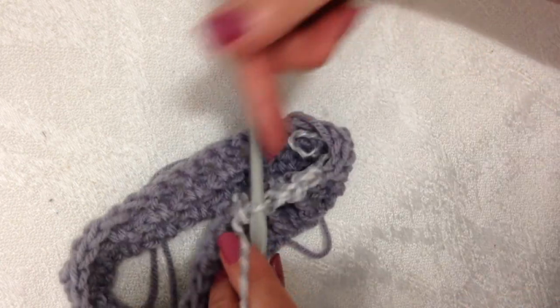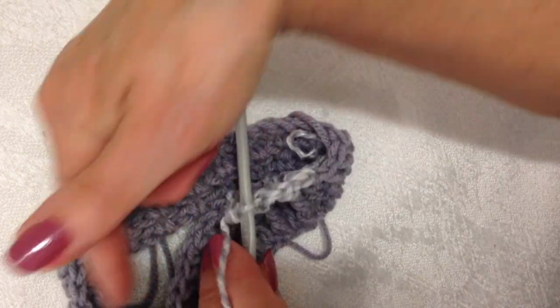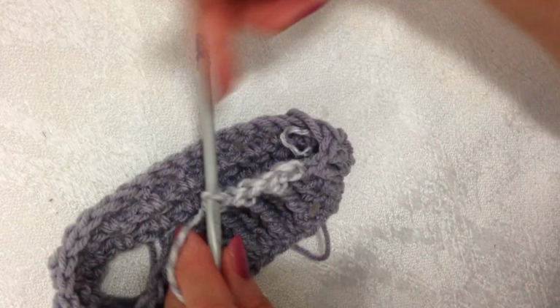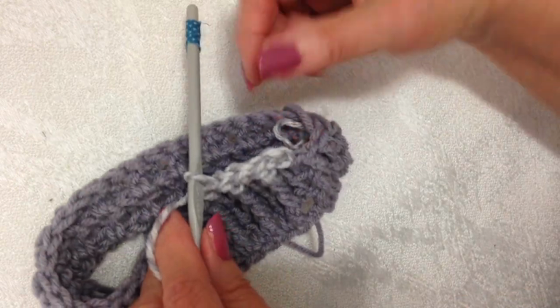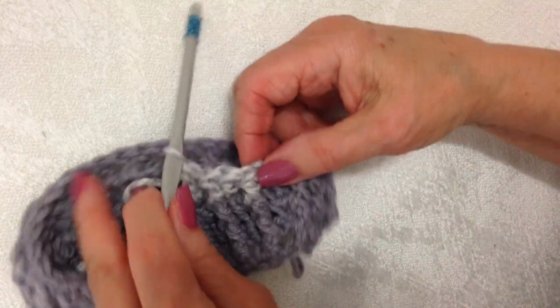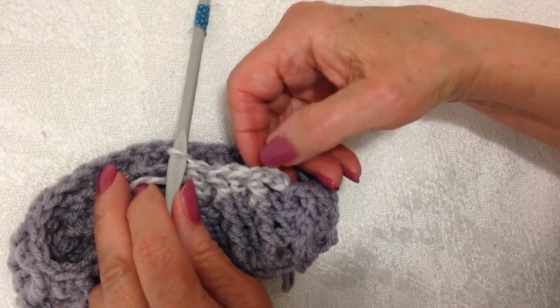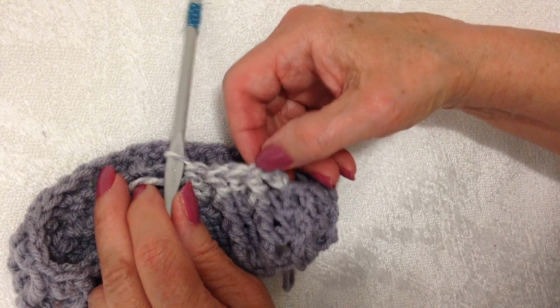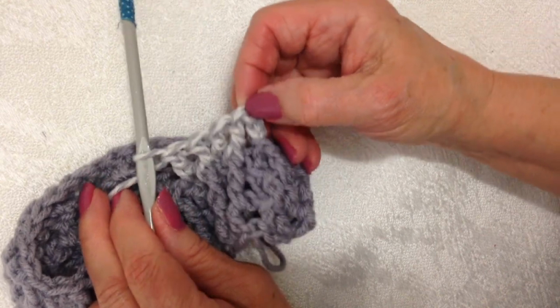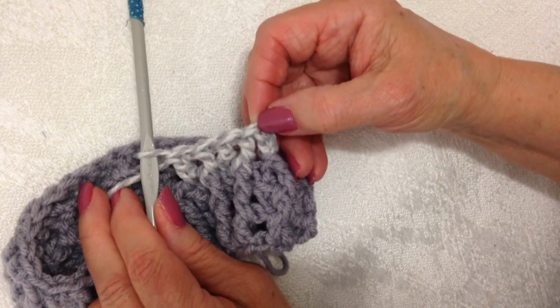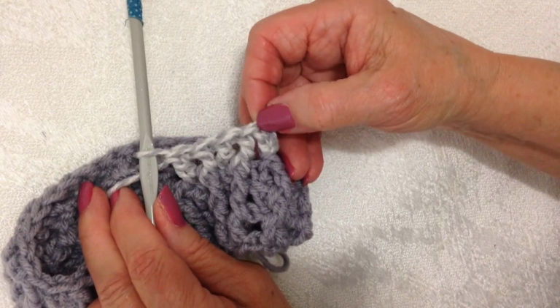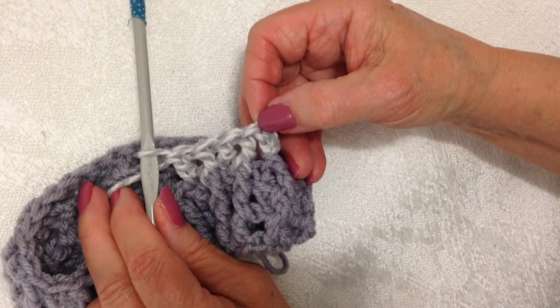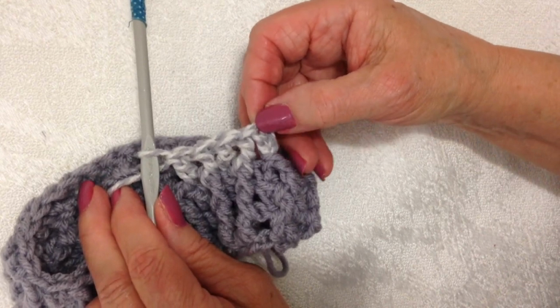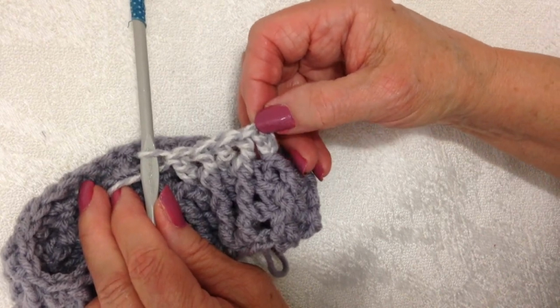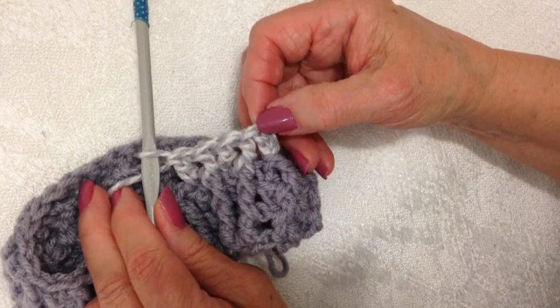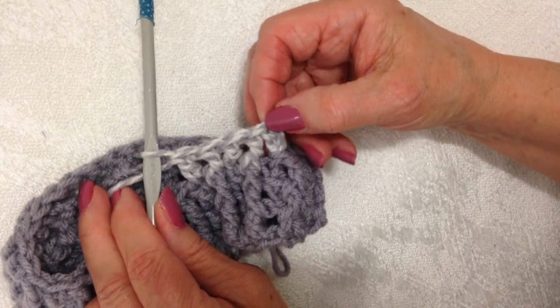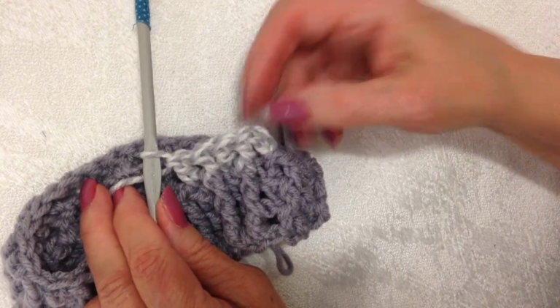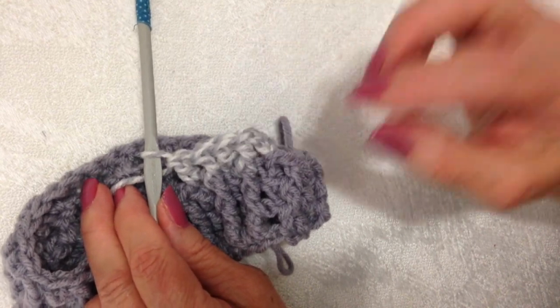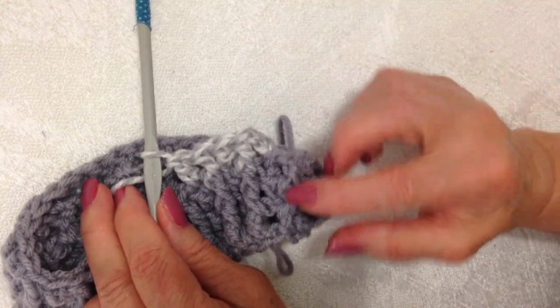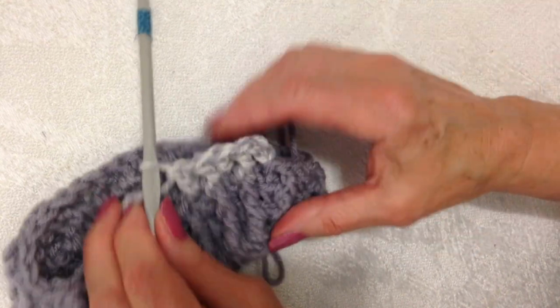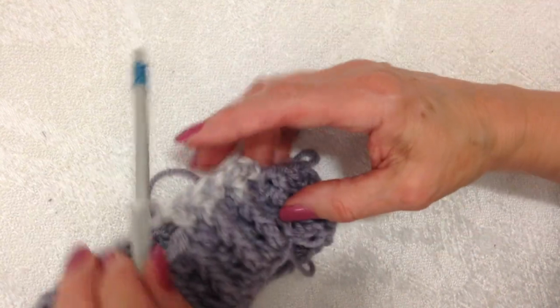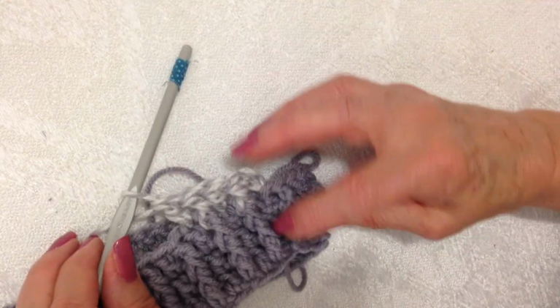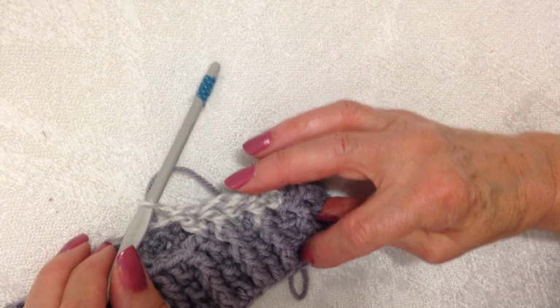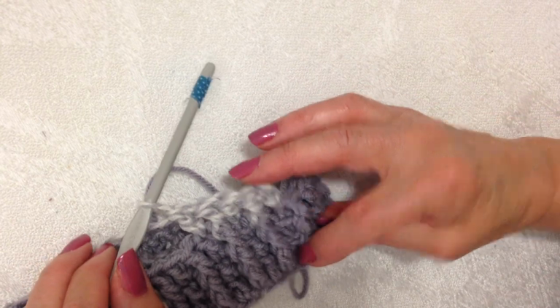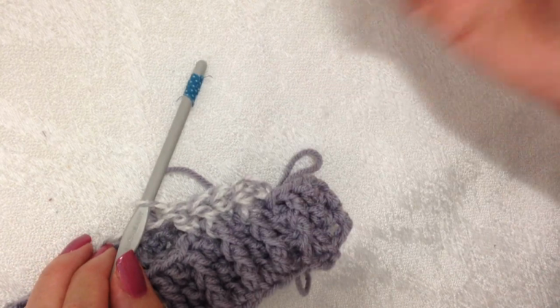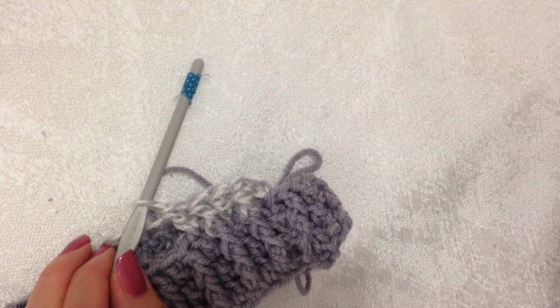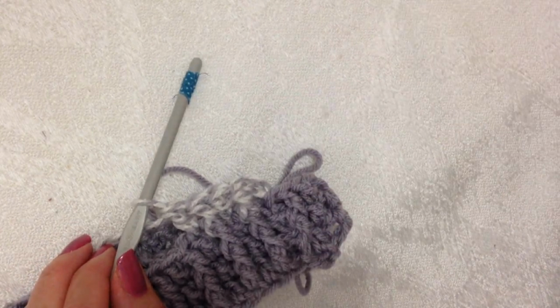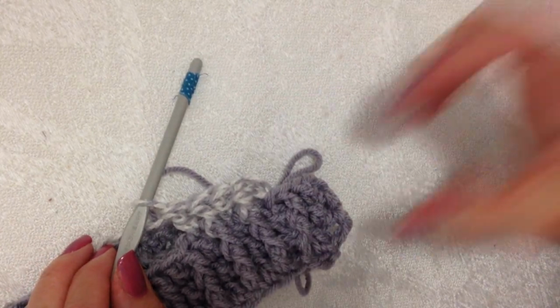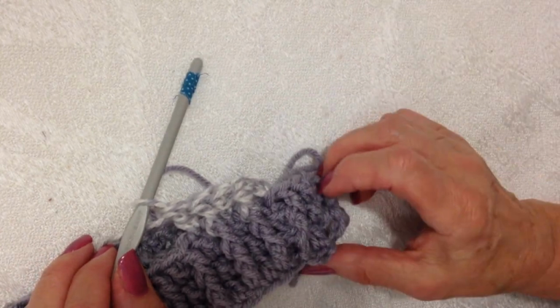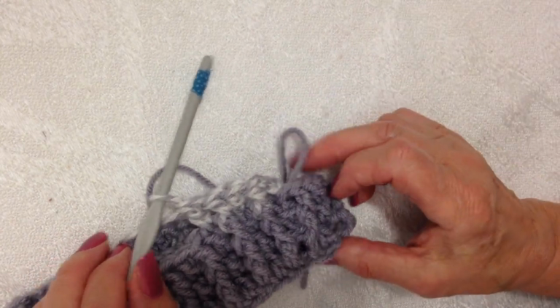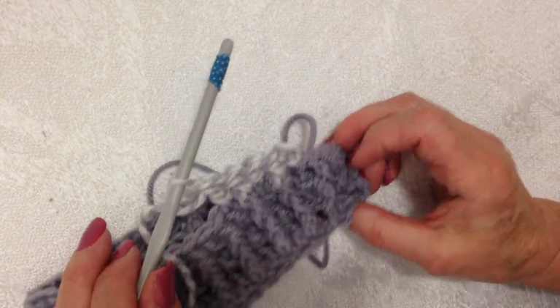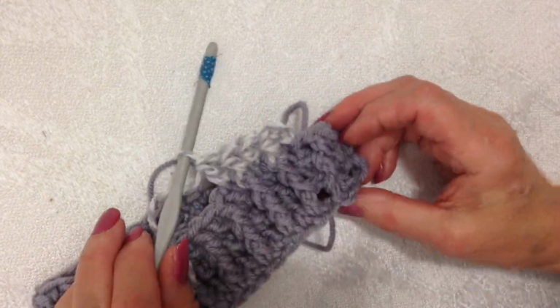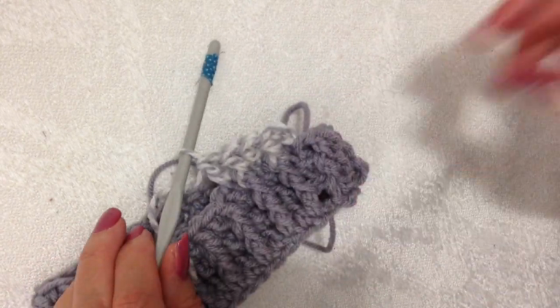I'm going to repeat all the way around, slip stitch to join in the top of the chain two, and go ahead and work as many rows as needed. Here are the number of rows for each size.